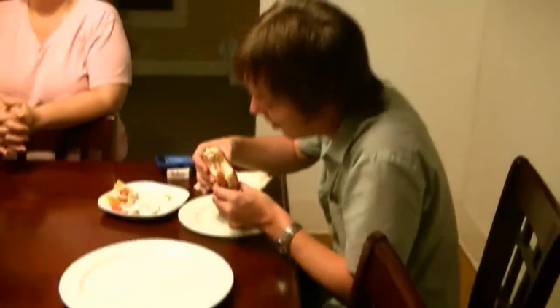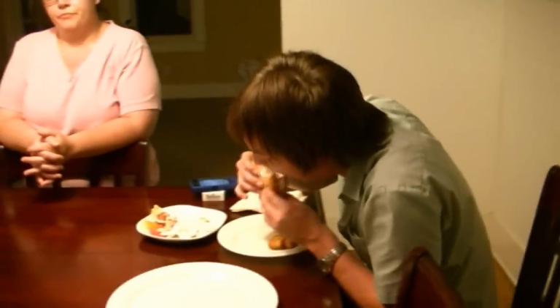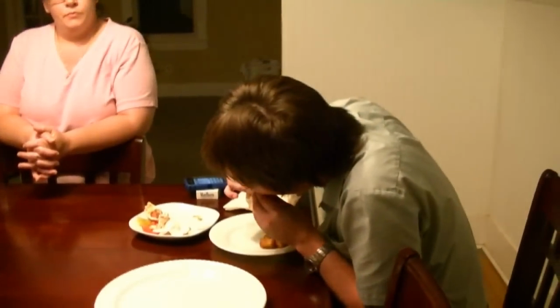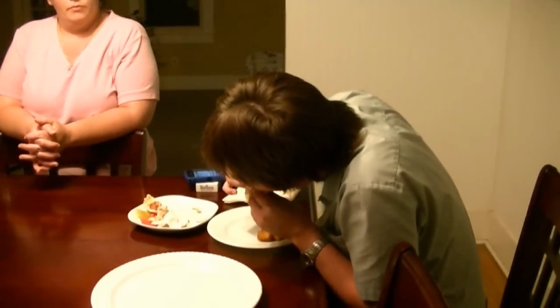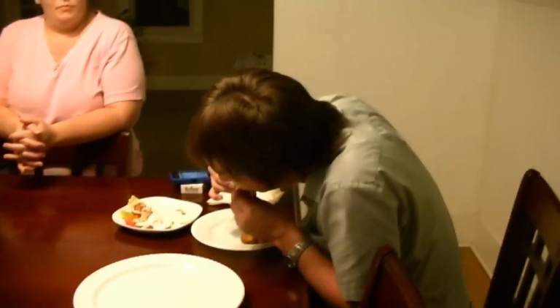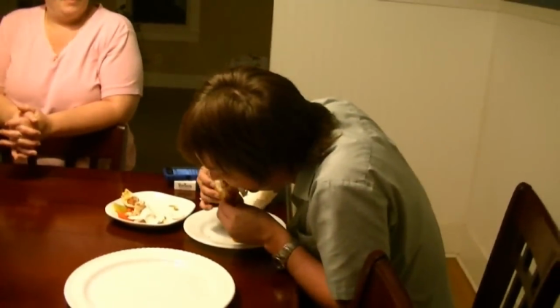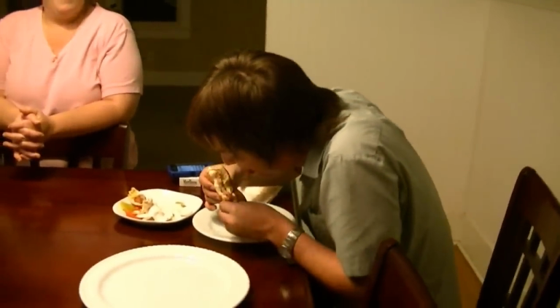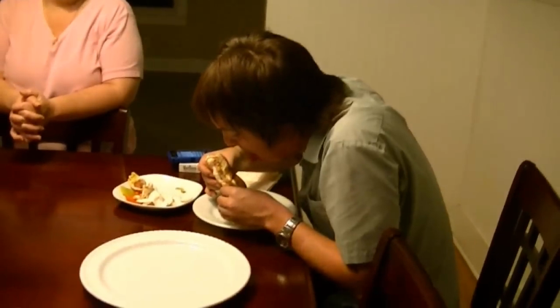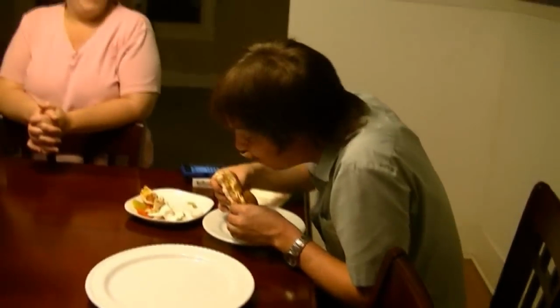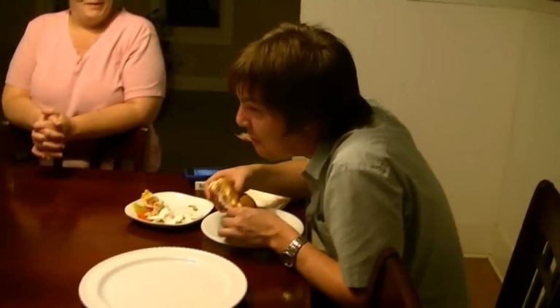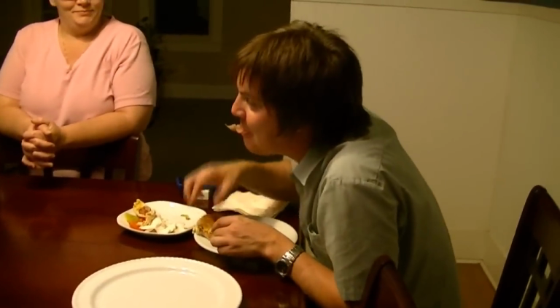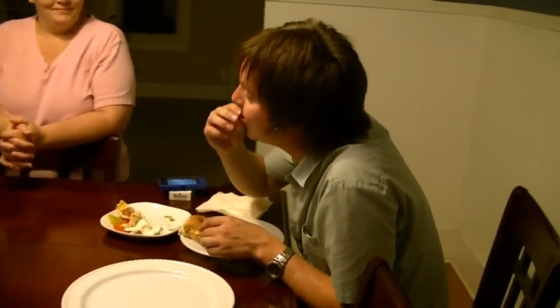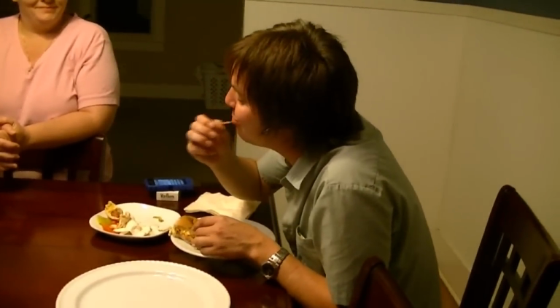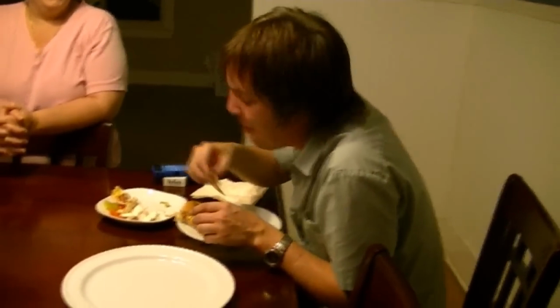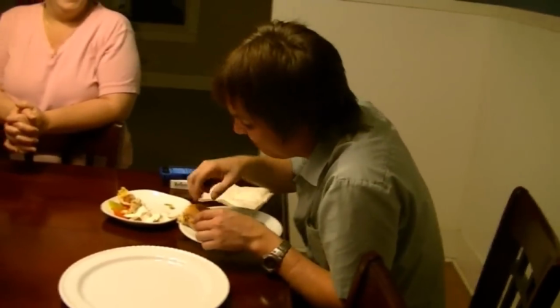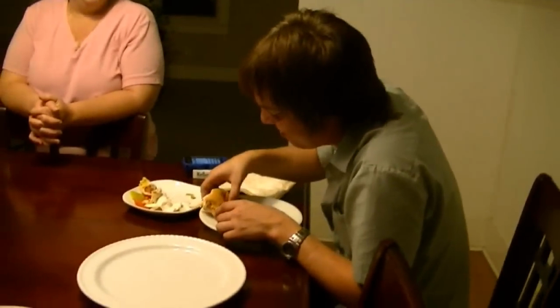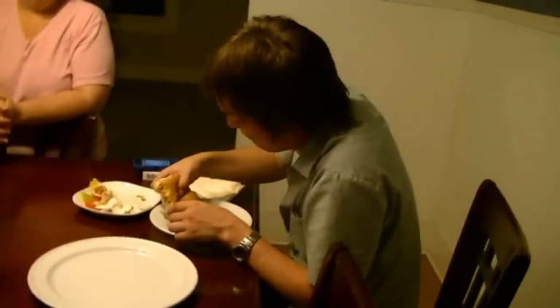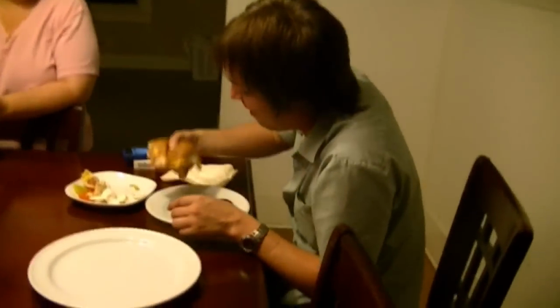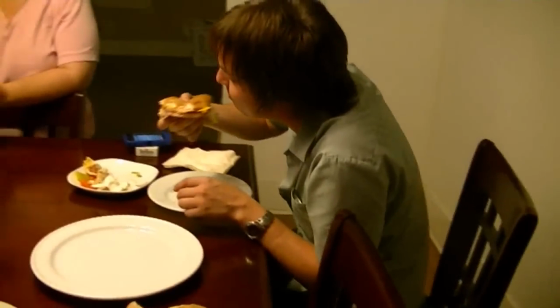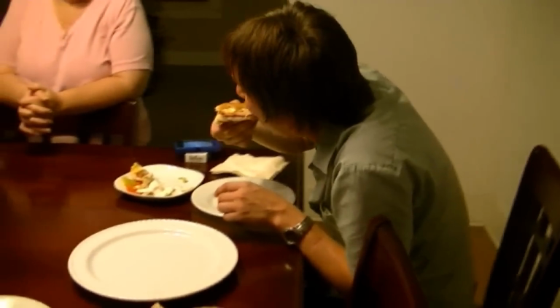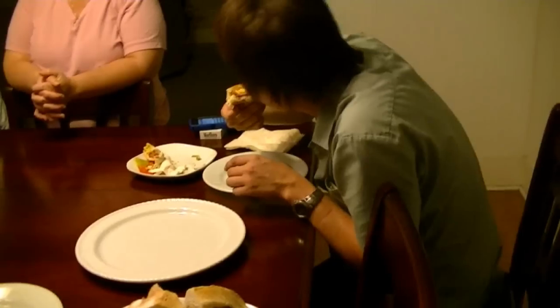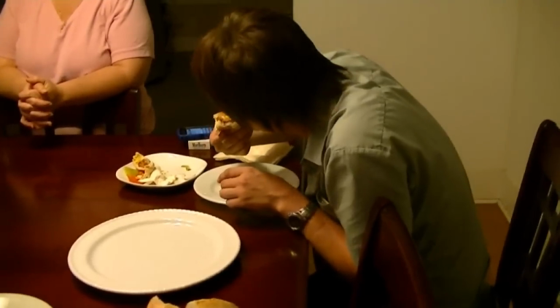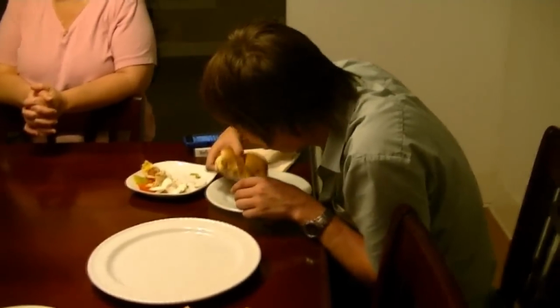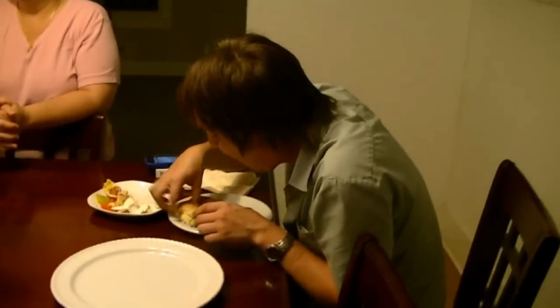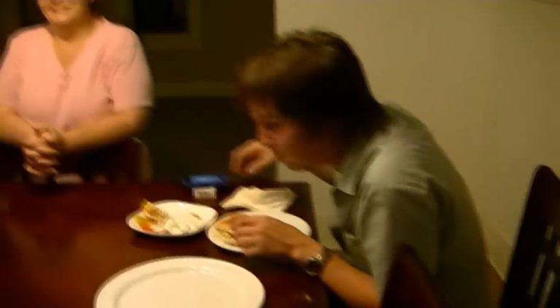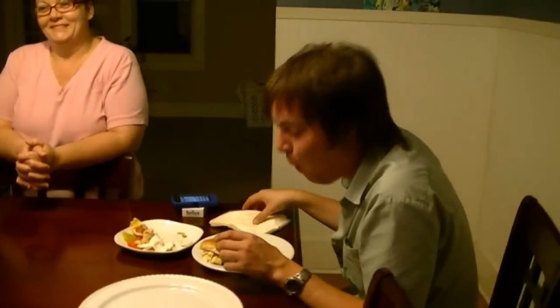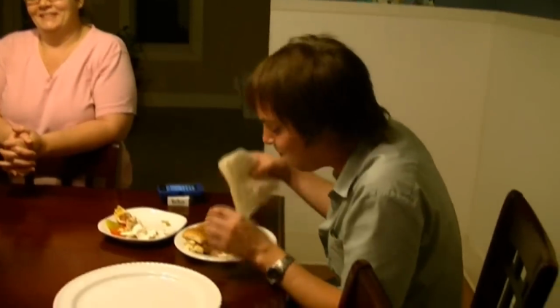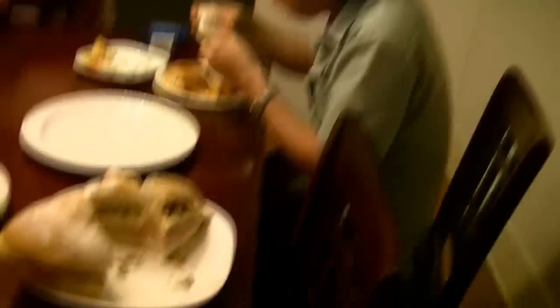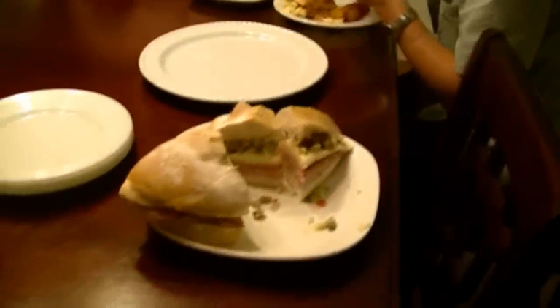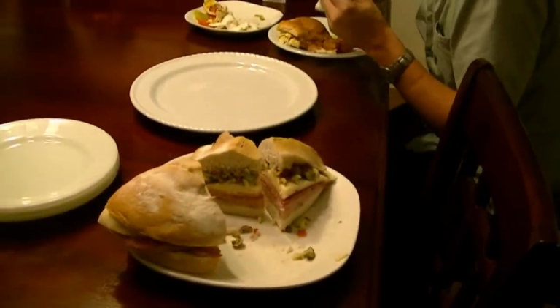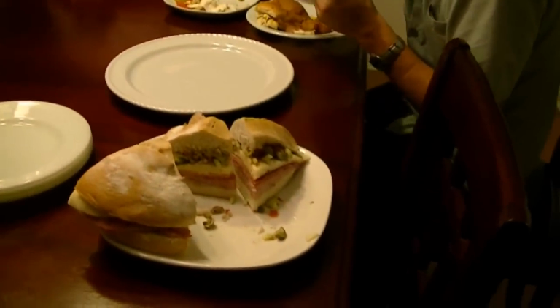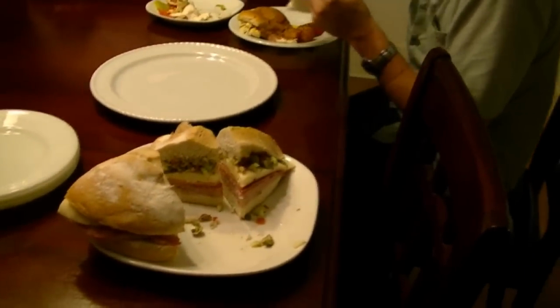There's the camera guy's dinner — it's one of his favorites, the ham, egg, and cheese. The fun thing is everybody gets to eat everything. Muffaletta — good? Muffaletta's good? Oh yeah. Everything good?